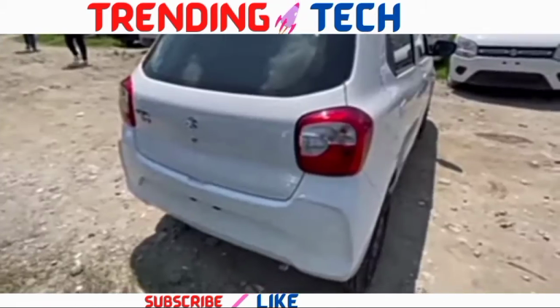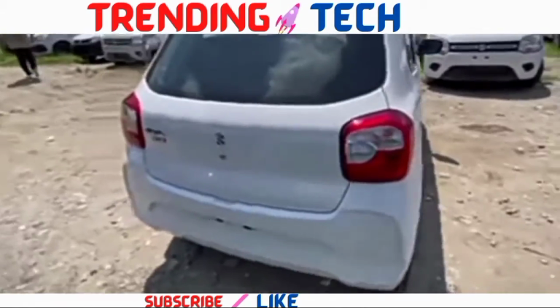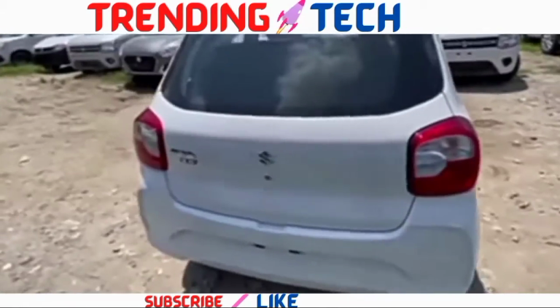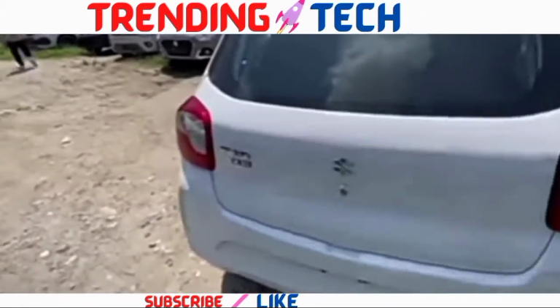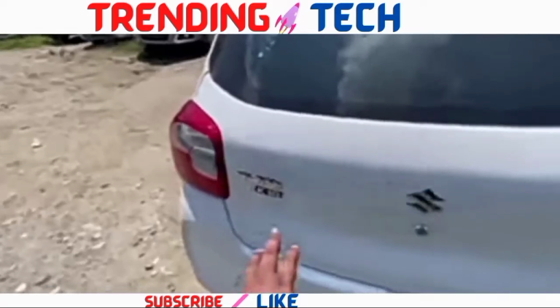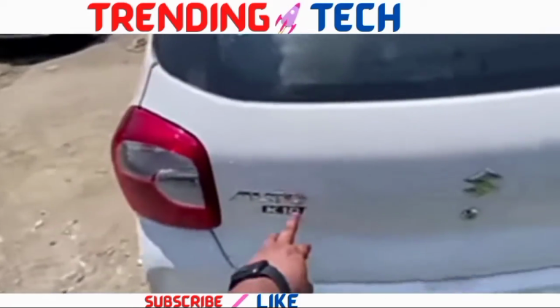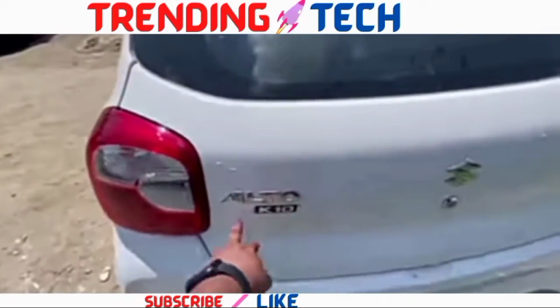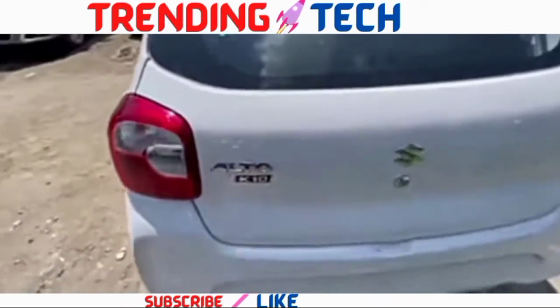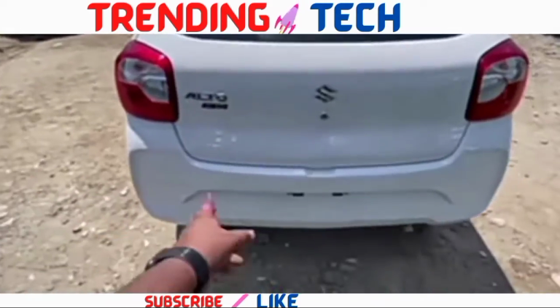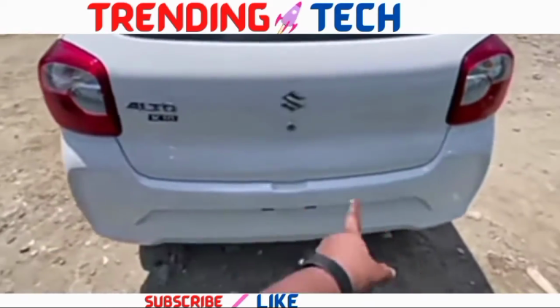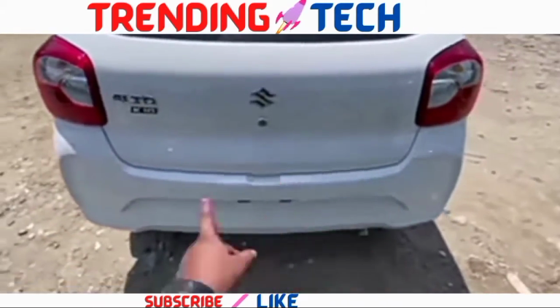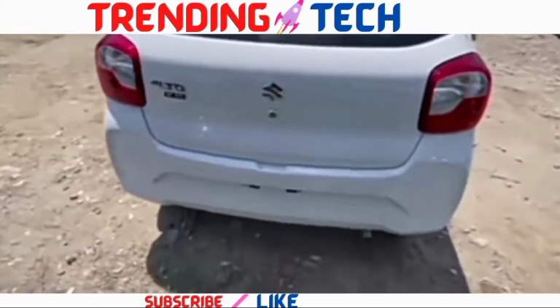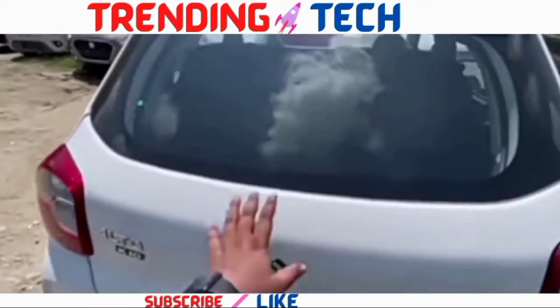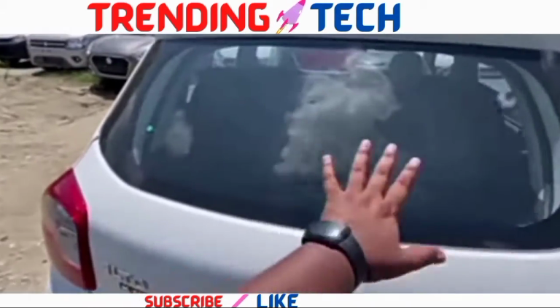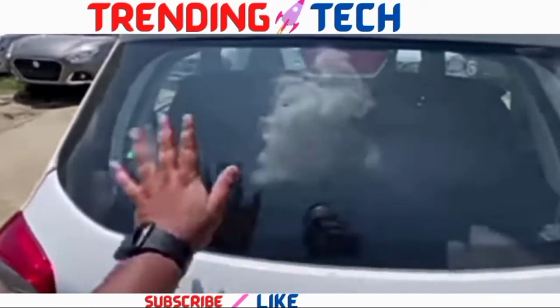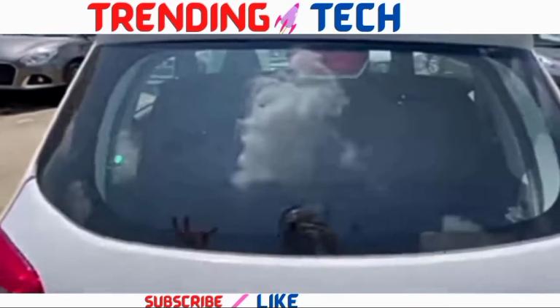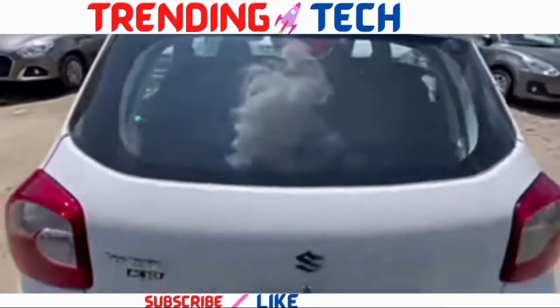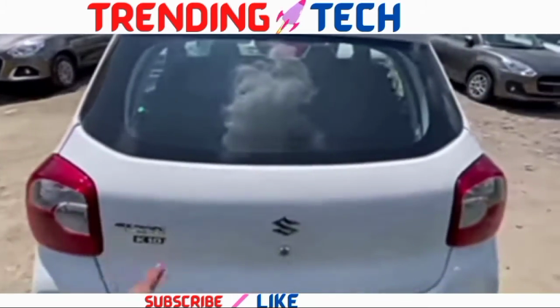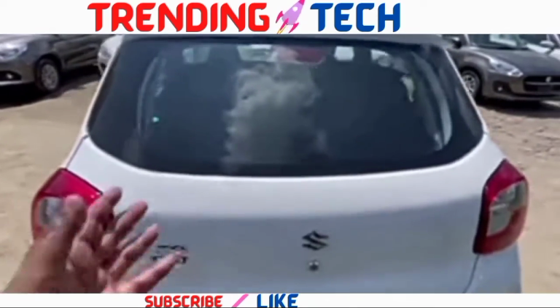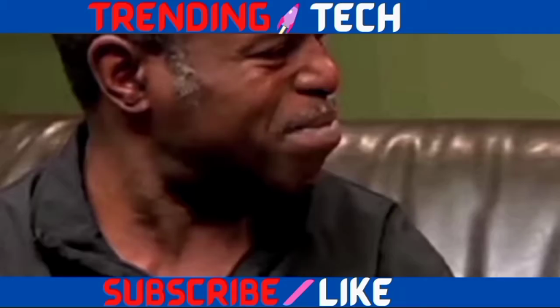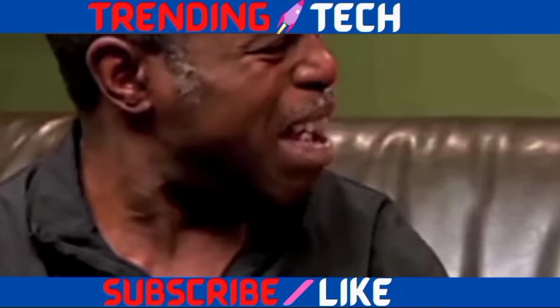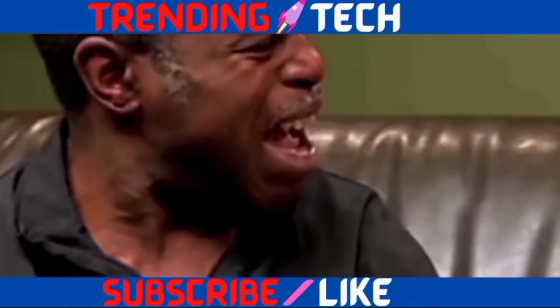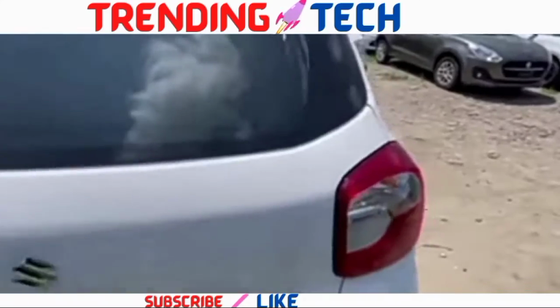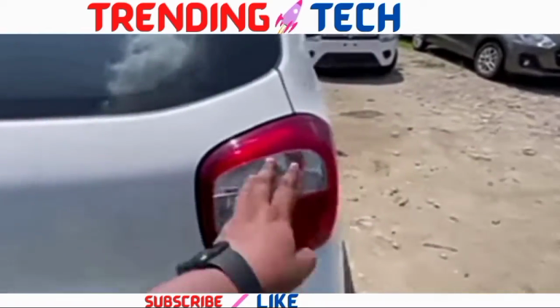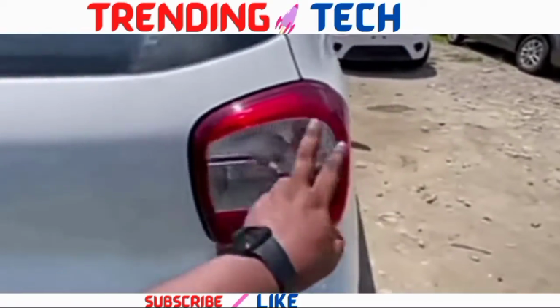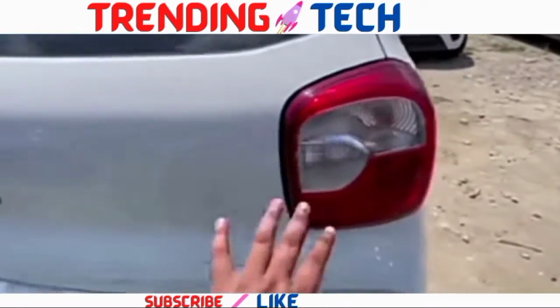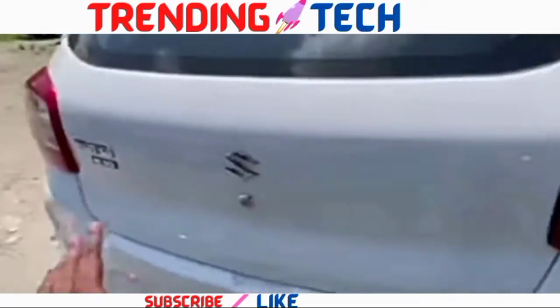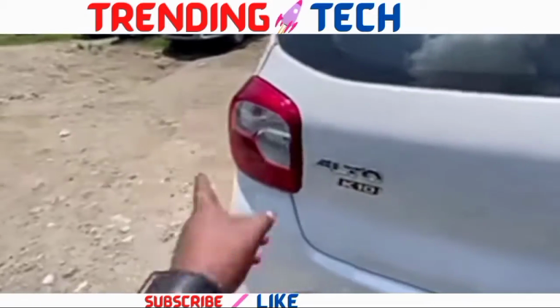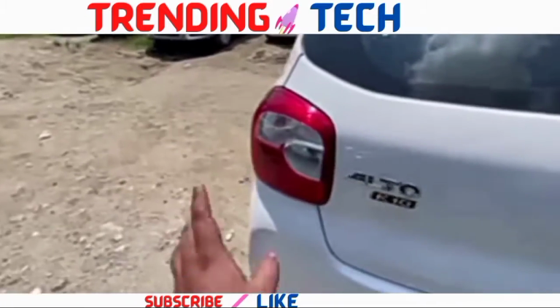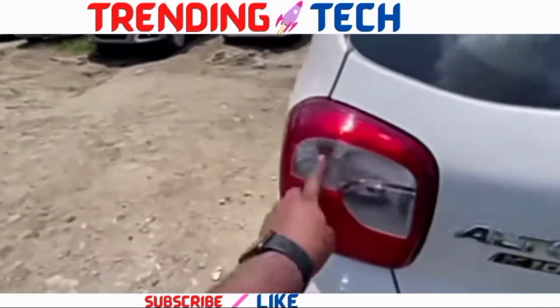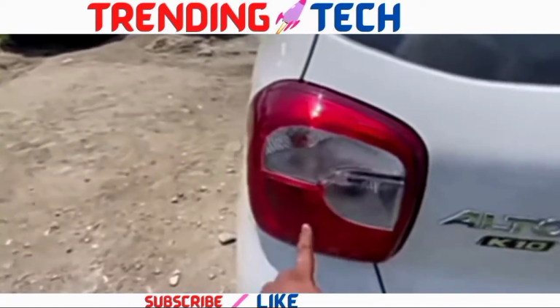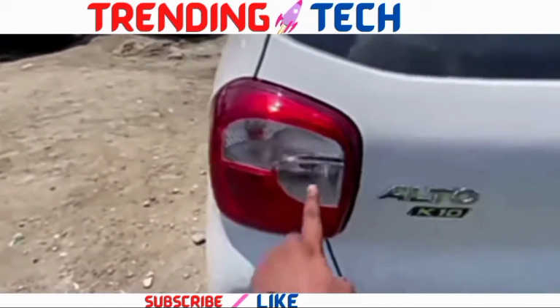Now we'll see the rear profile. This is a small rear end. There's a parking sensor and high mount stop lamp. Defogger and wiper are not present here. We'll see the tail lamp — rear parking lamp and turn indicator.